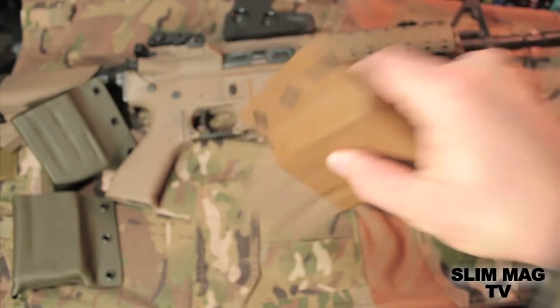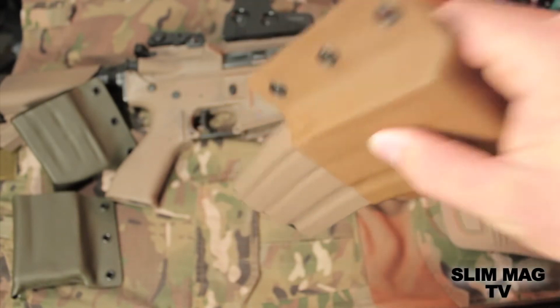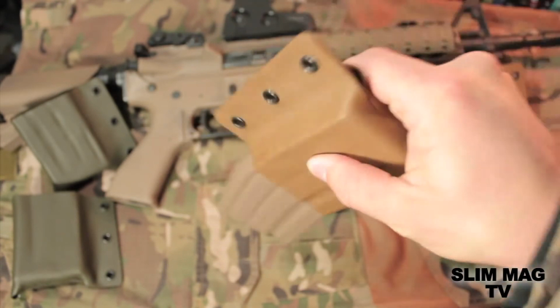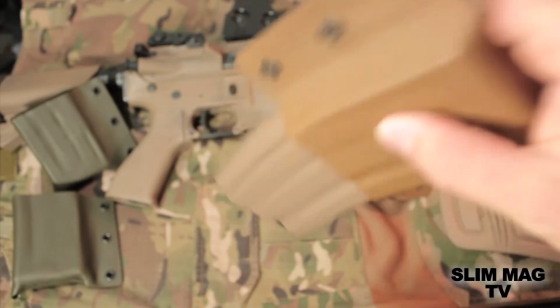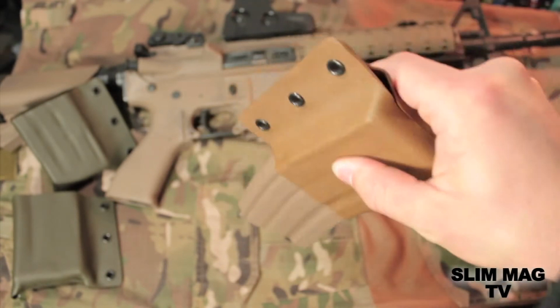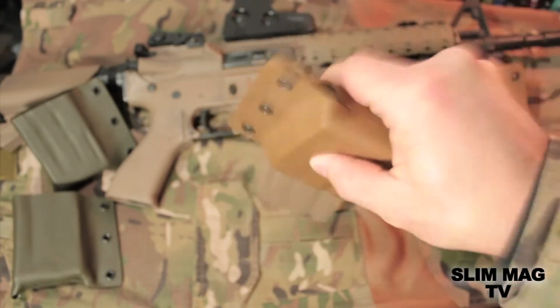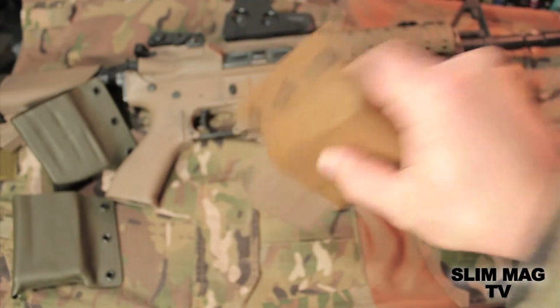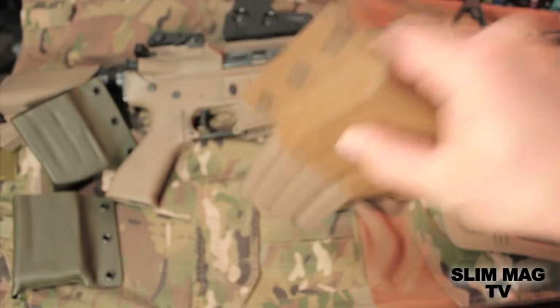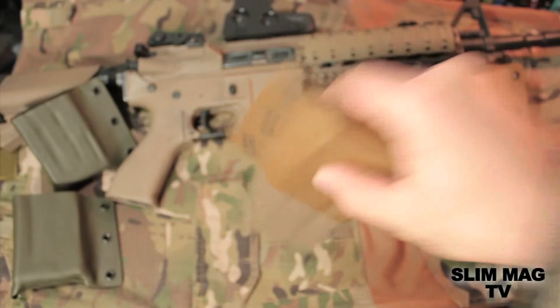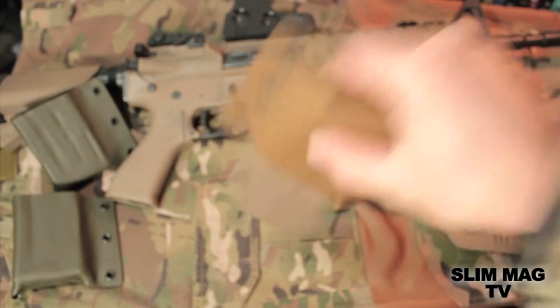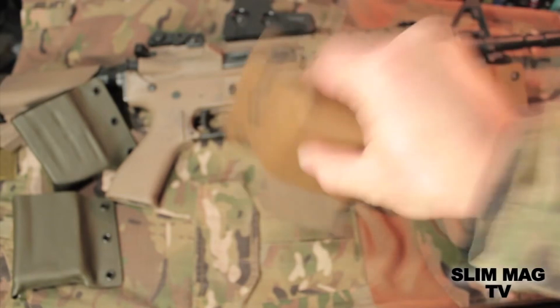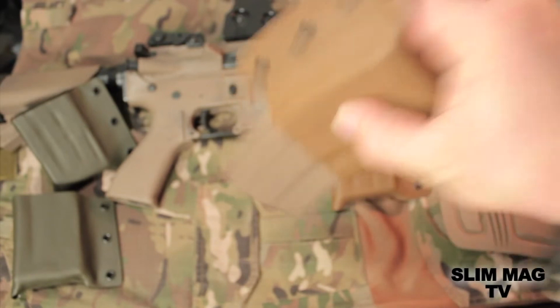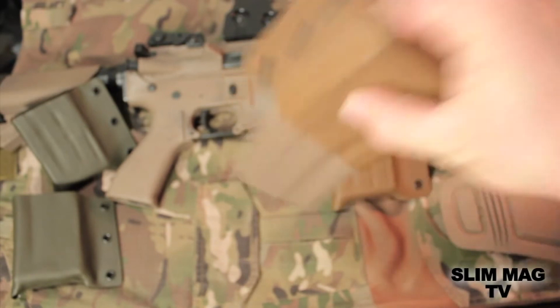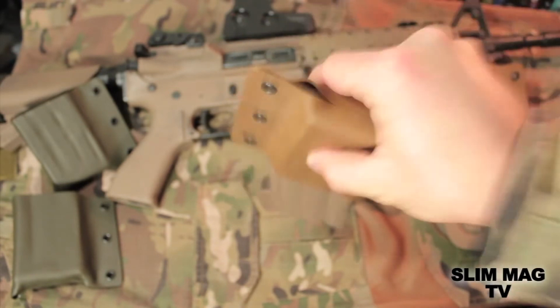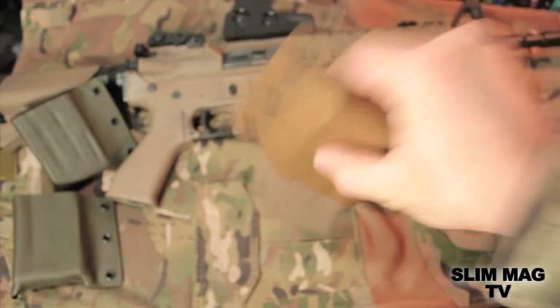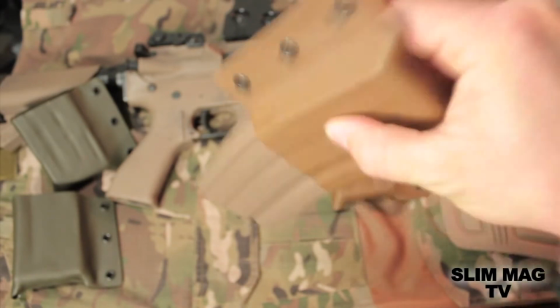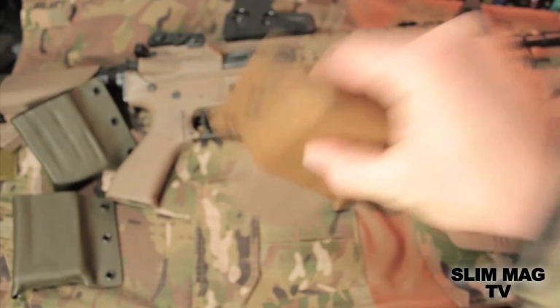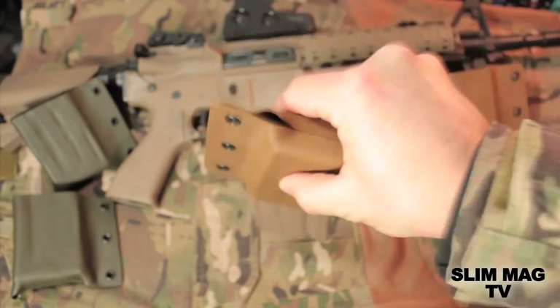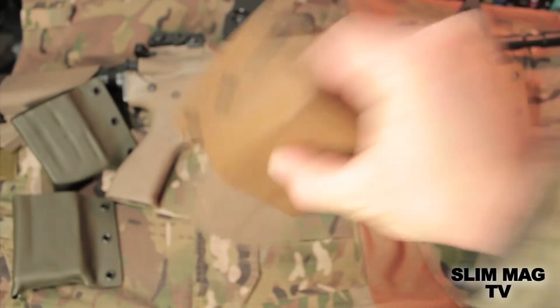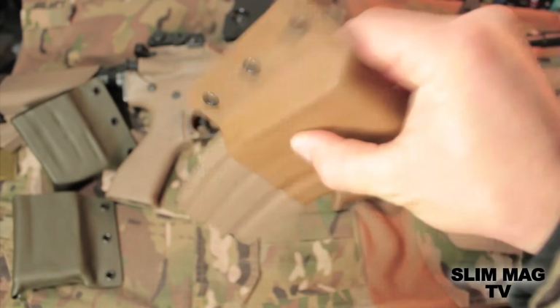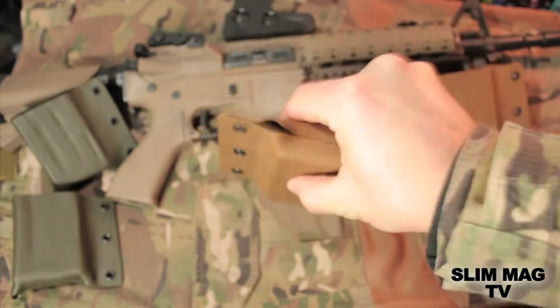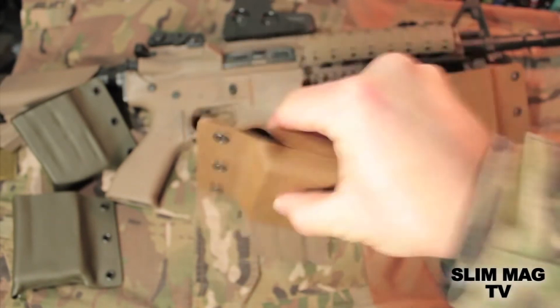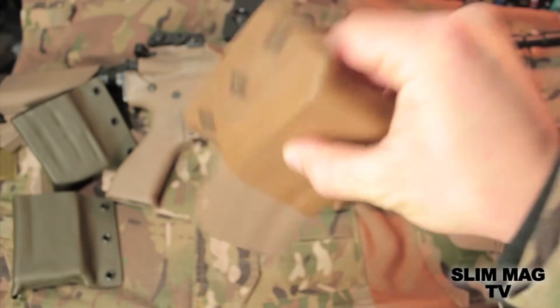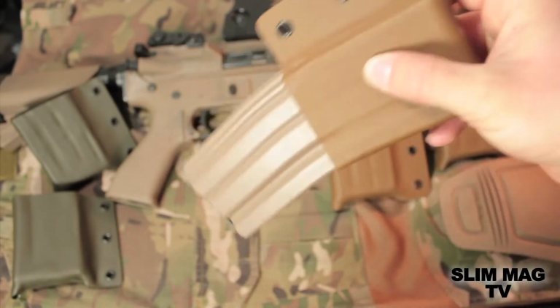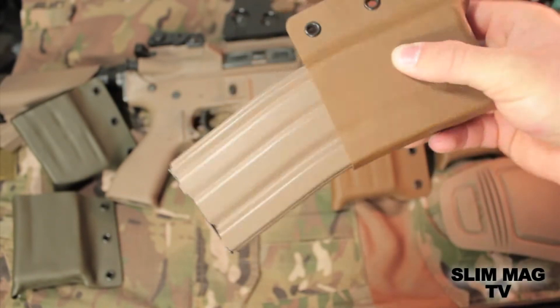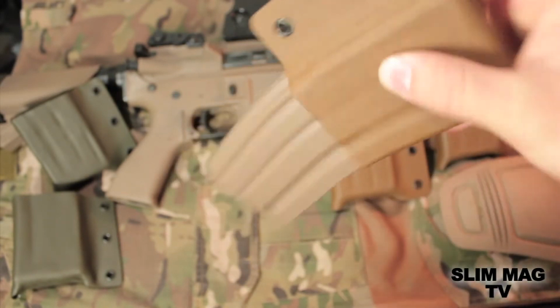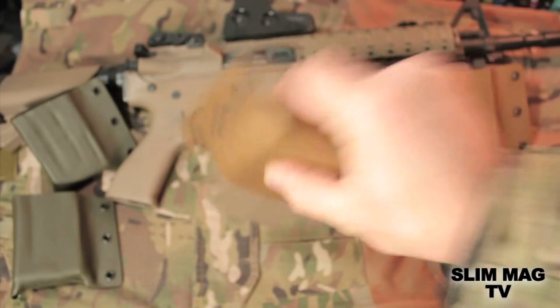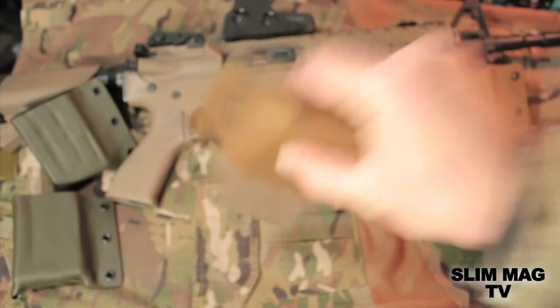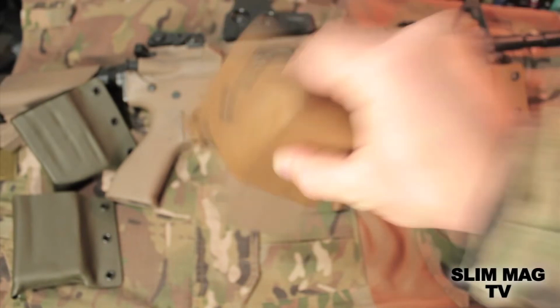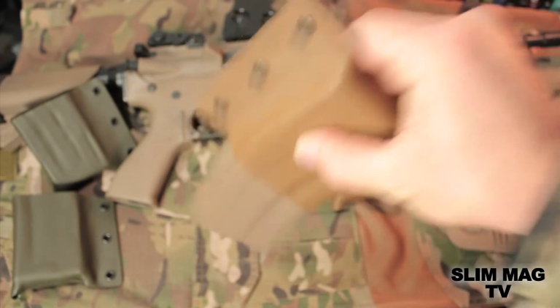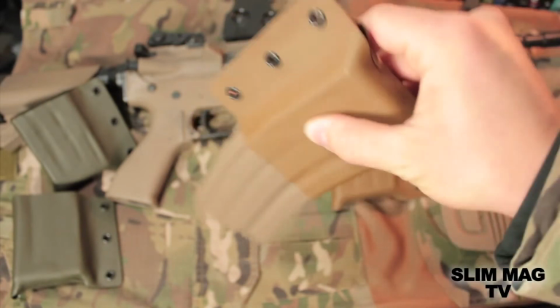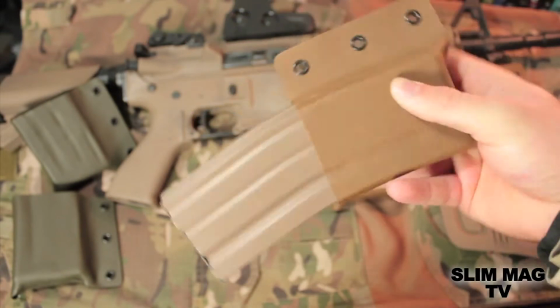My hand's probably a blur right now, but I am putting quite a bit of force into it. Still no jiggling.